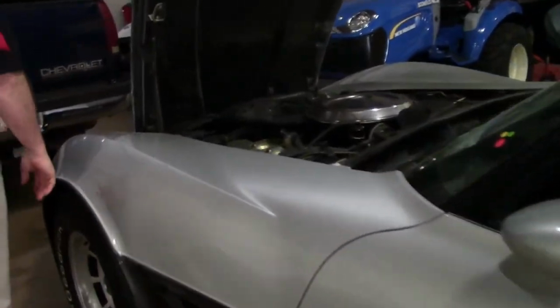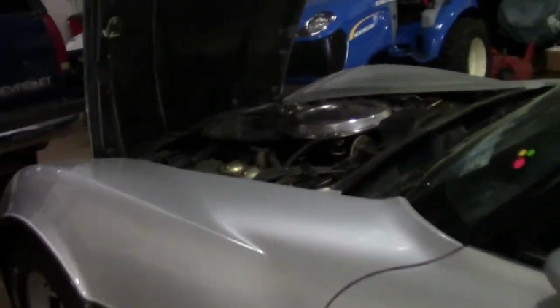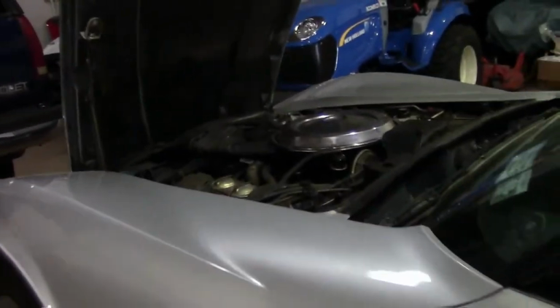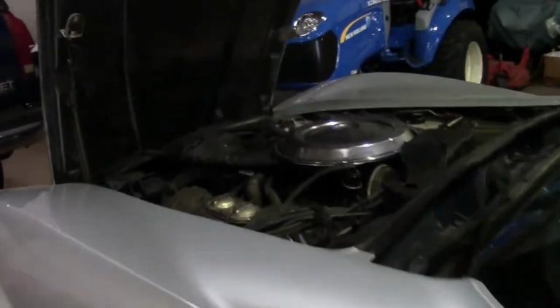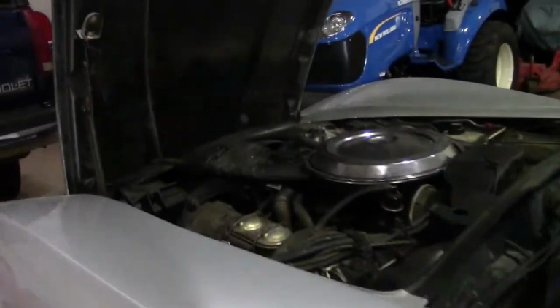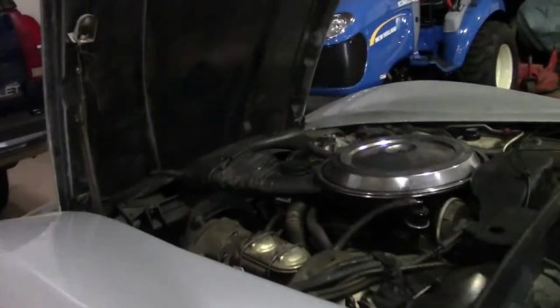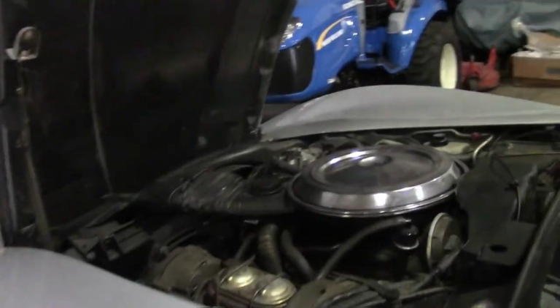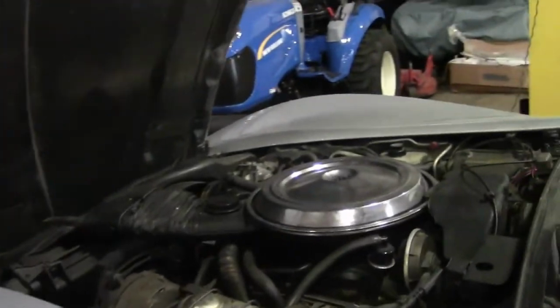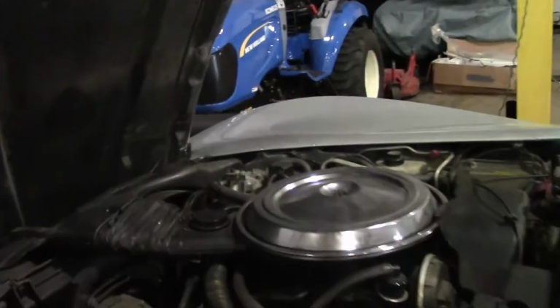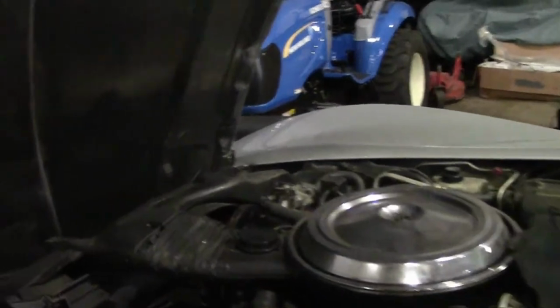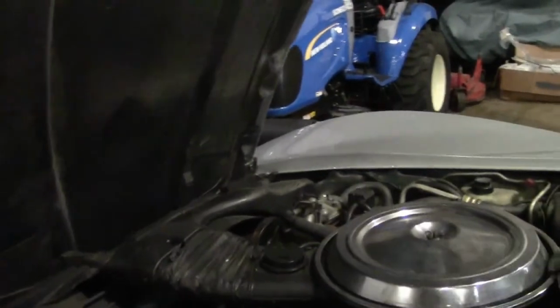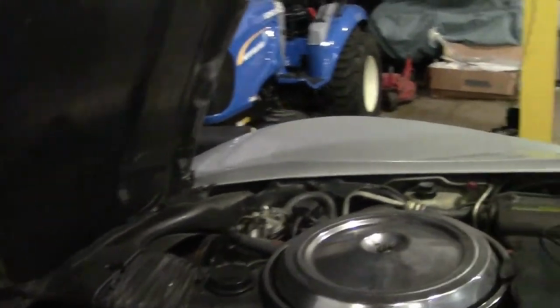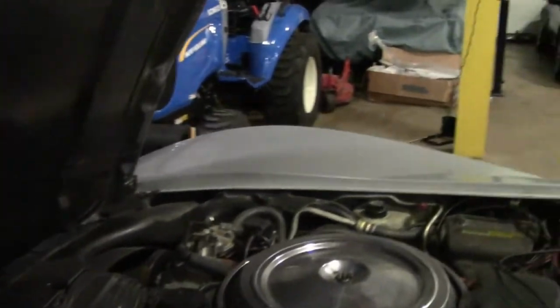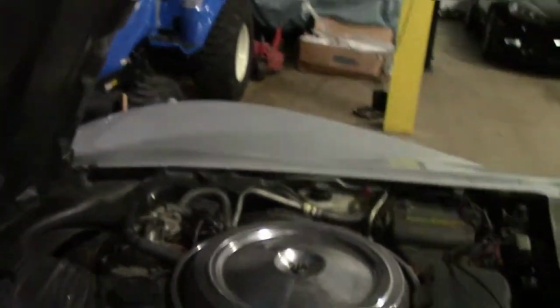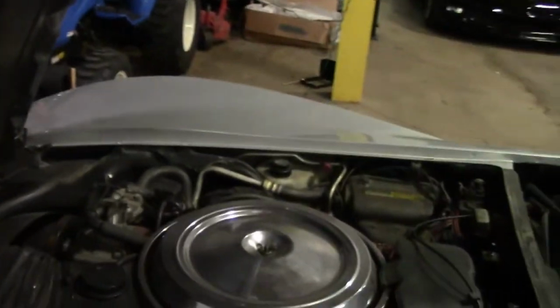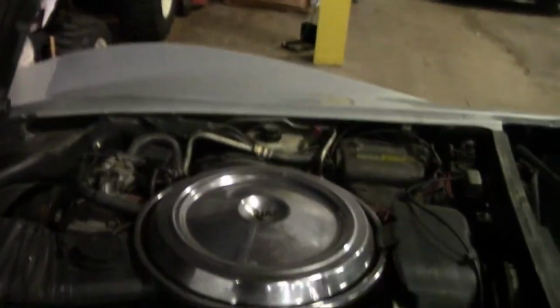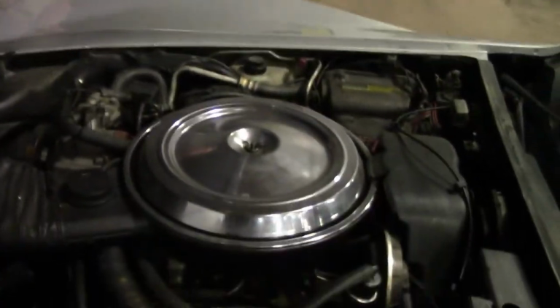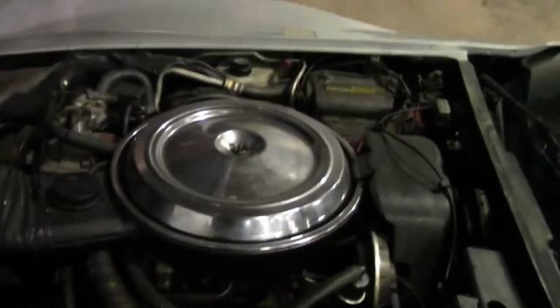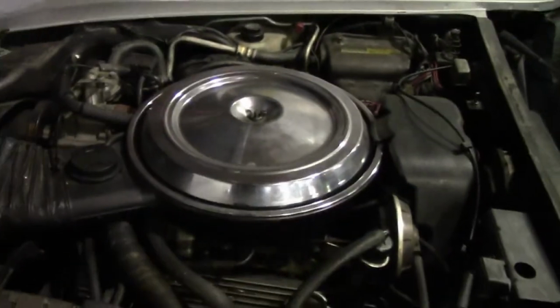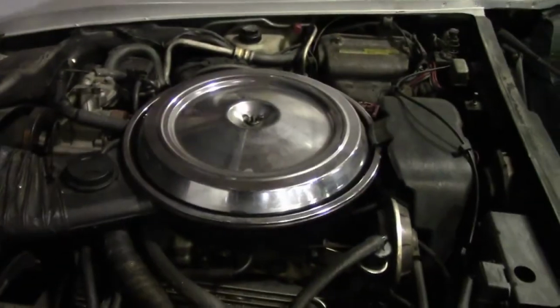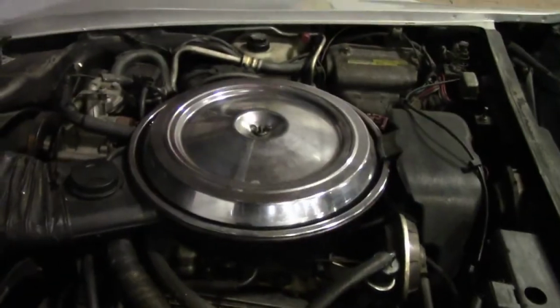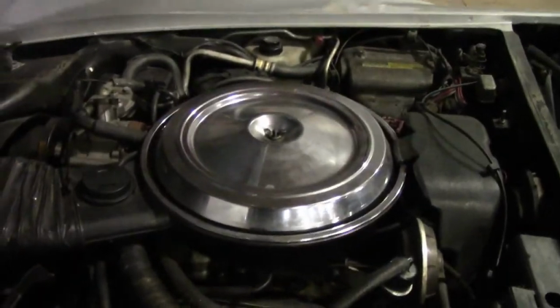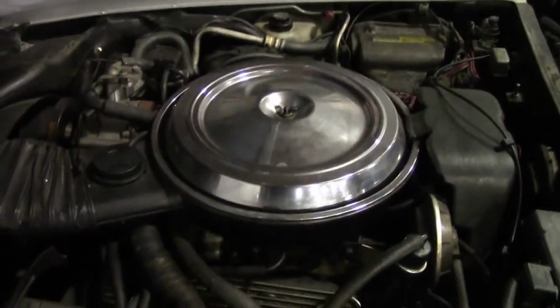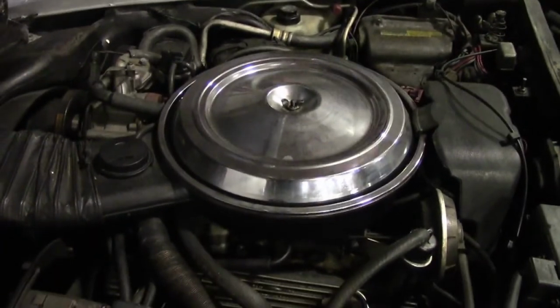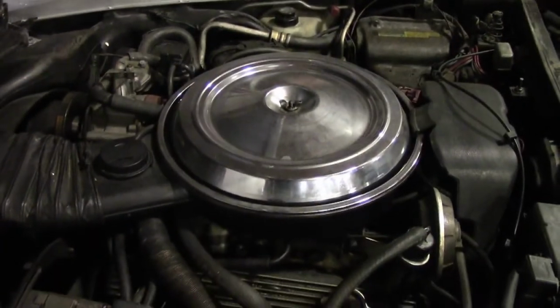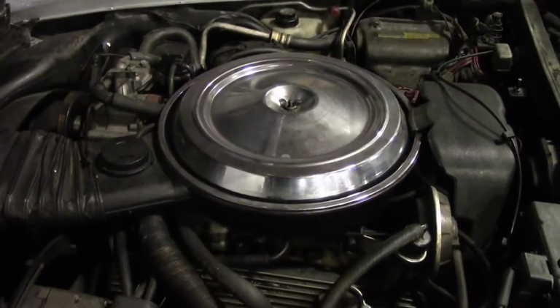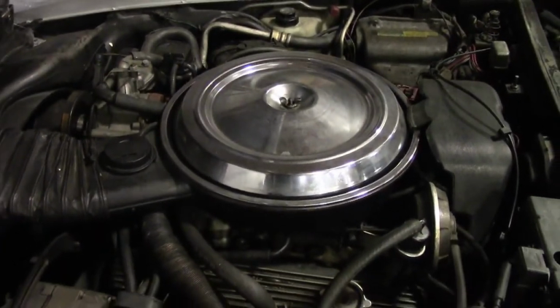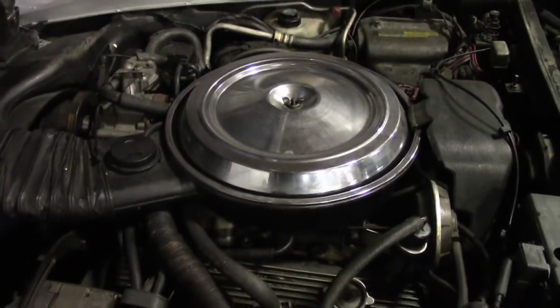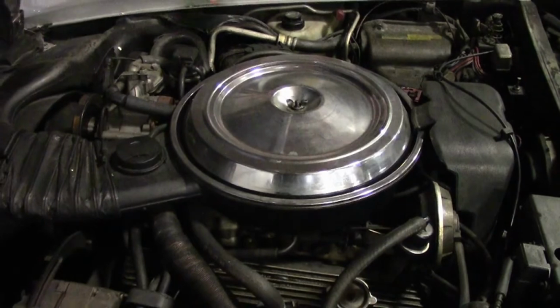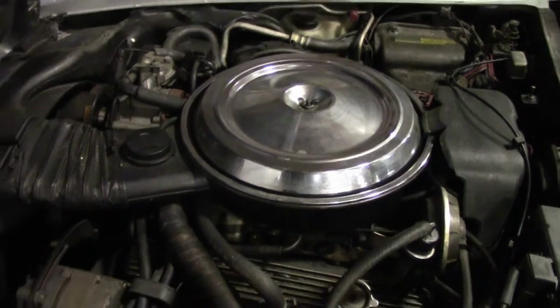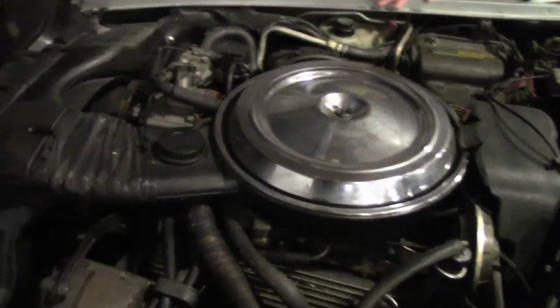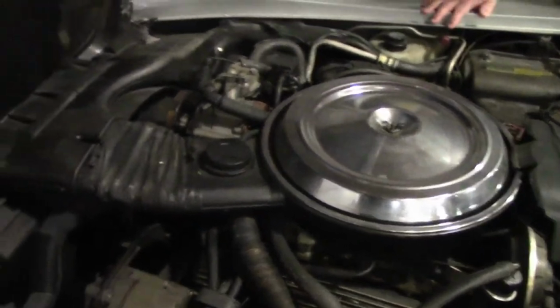The matching numbers engine. Air conditioning, original smog pump.